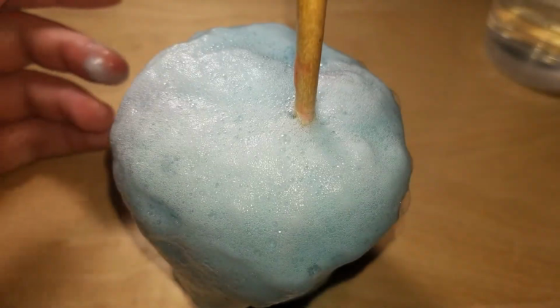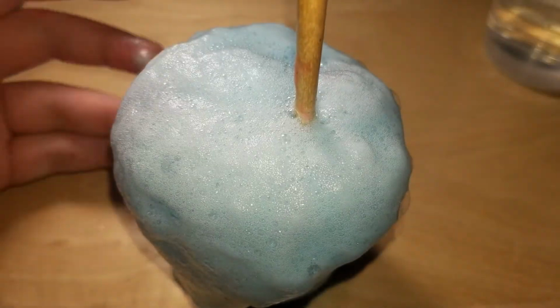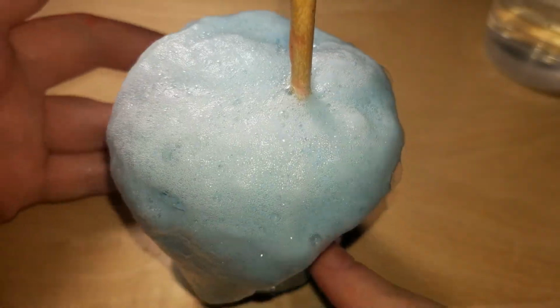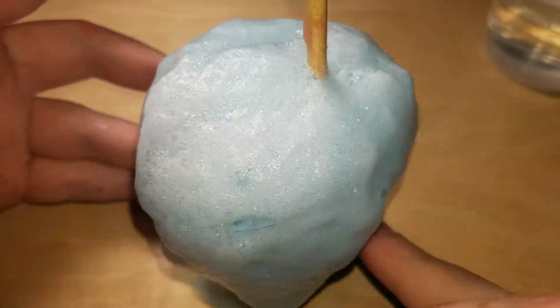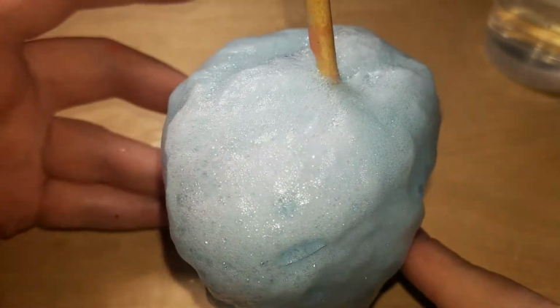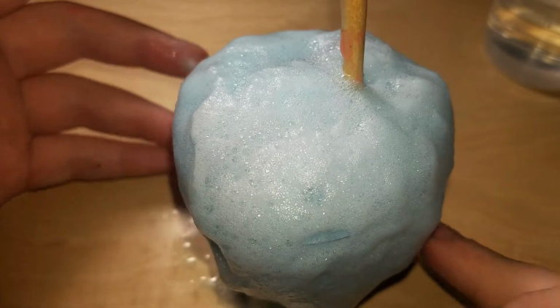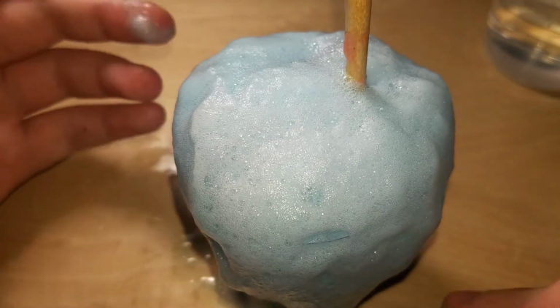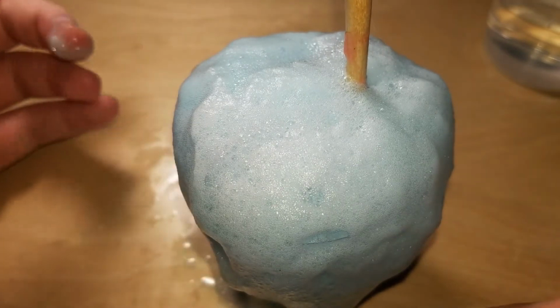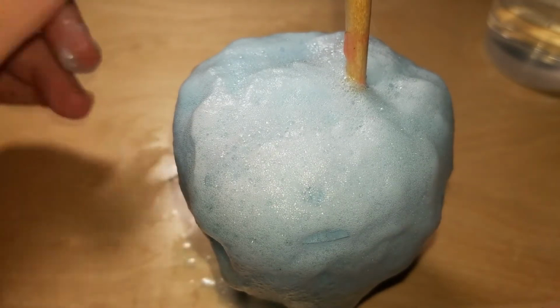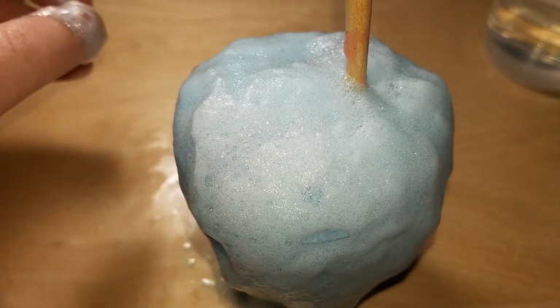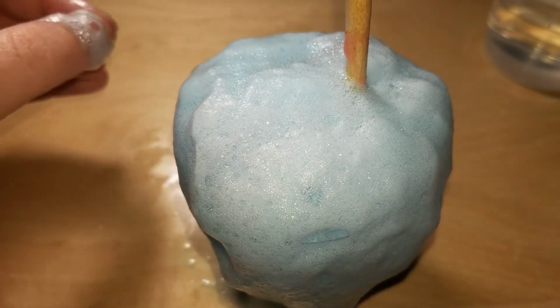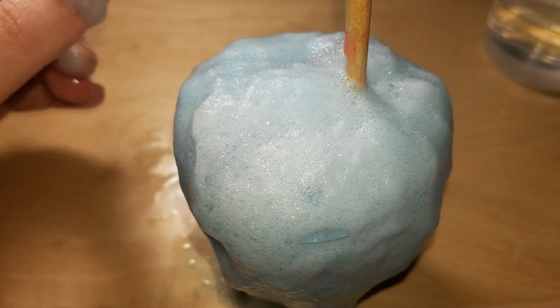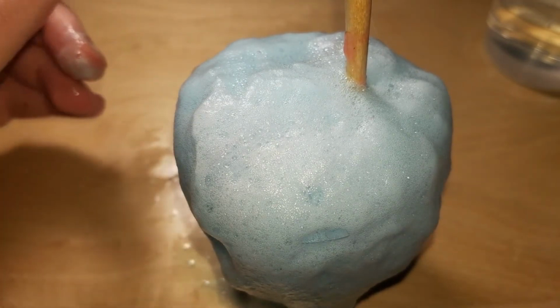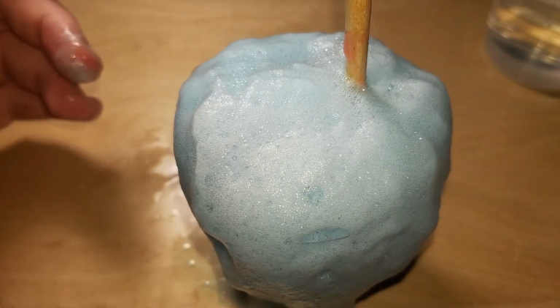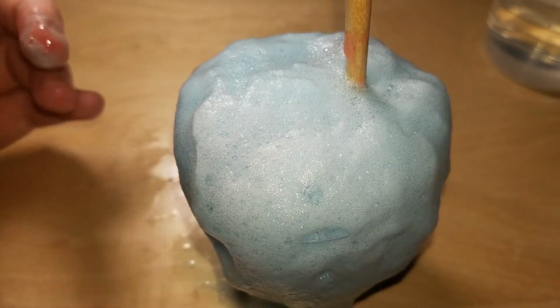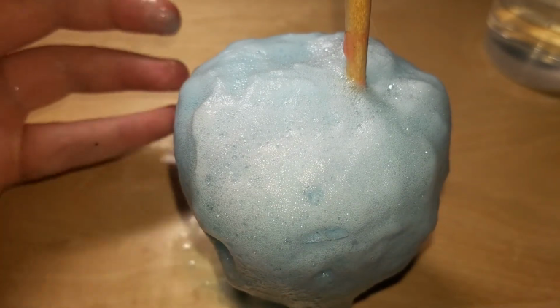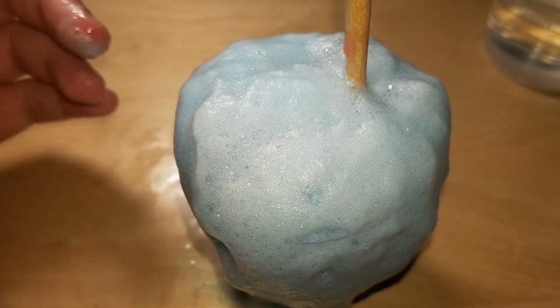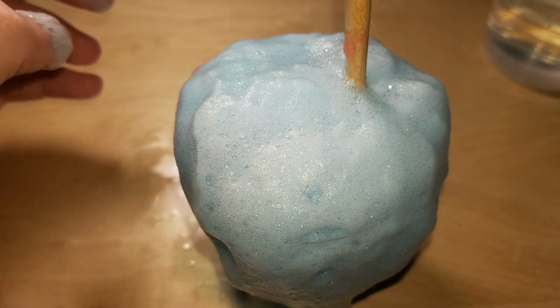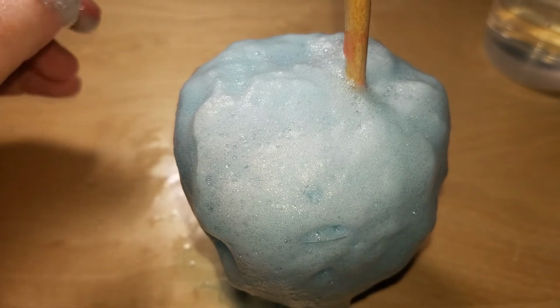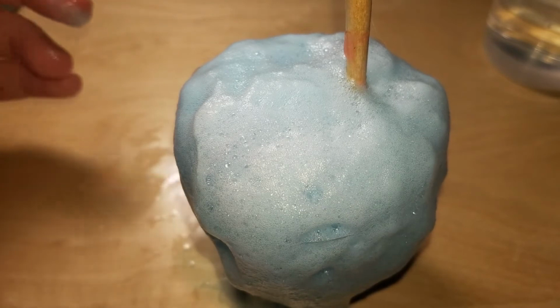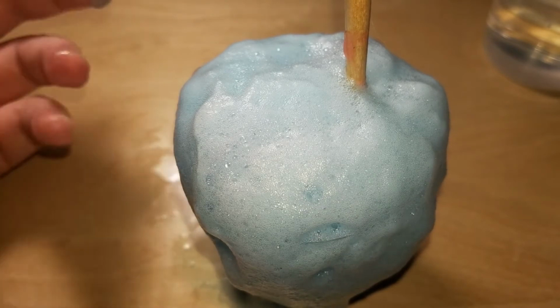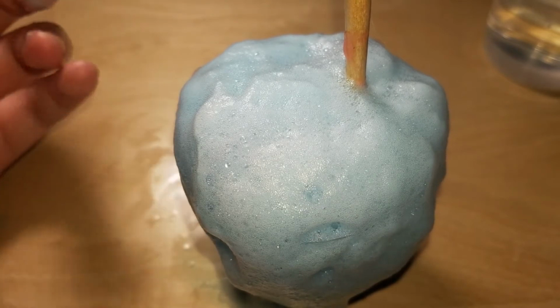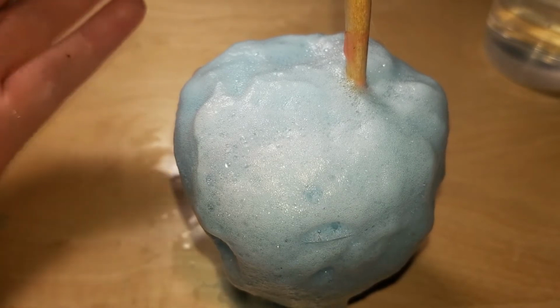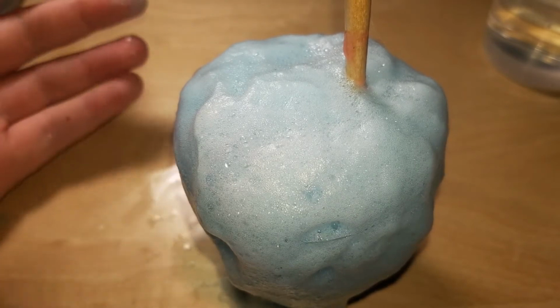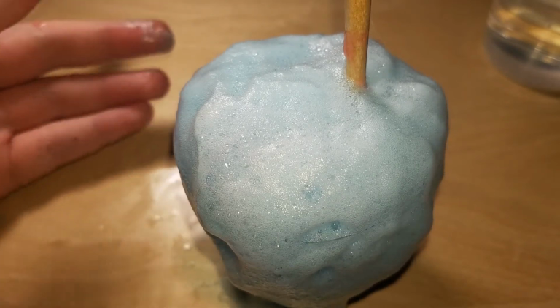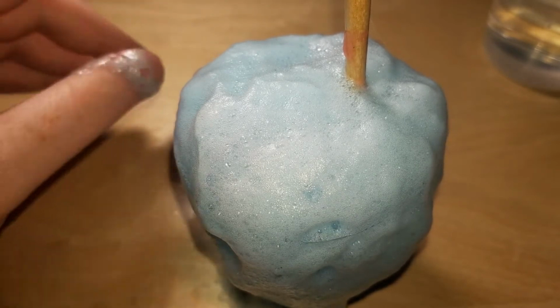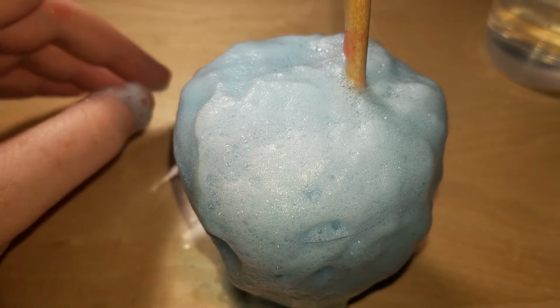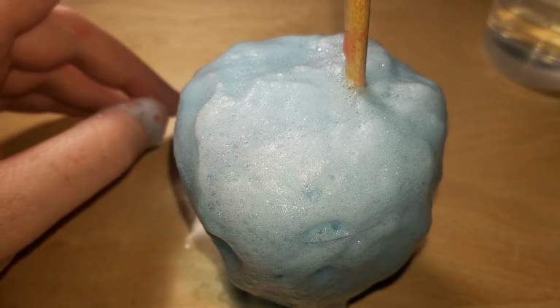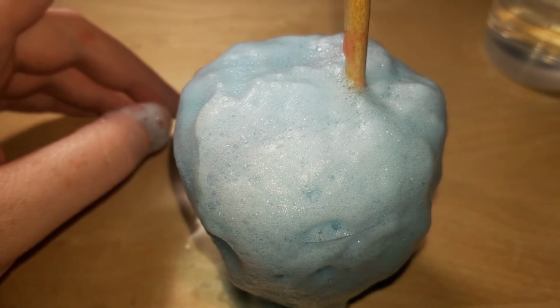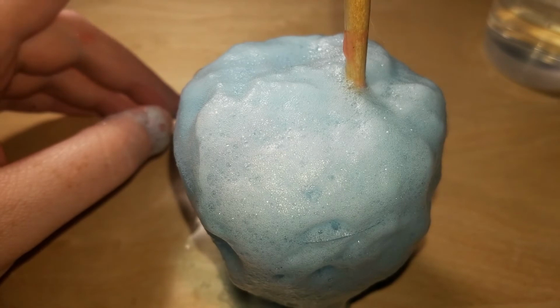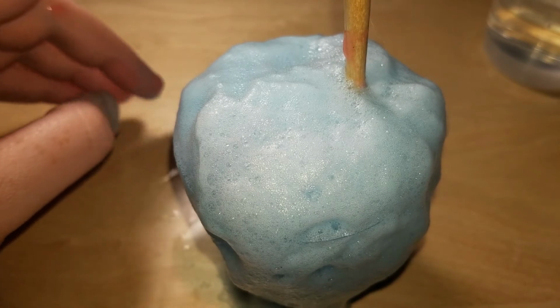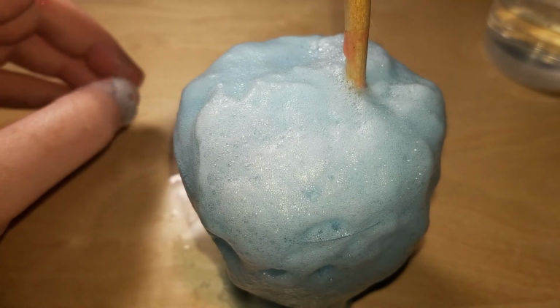So does citric acid make slime? No, no it doesn't. Can it be used as an activator? No, but at least you know now.